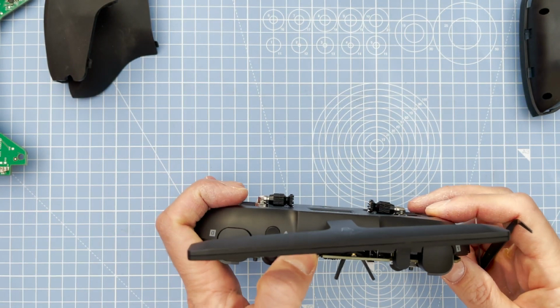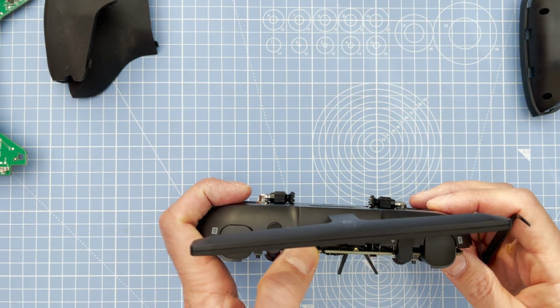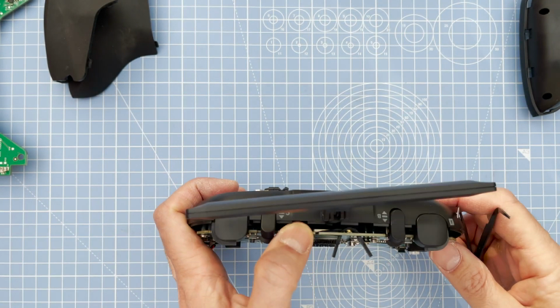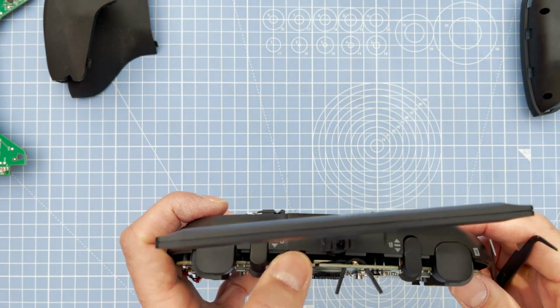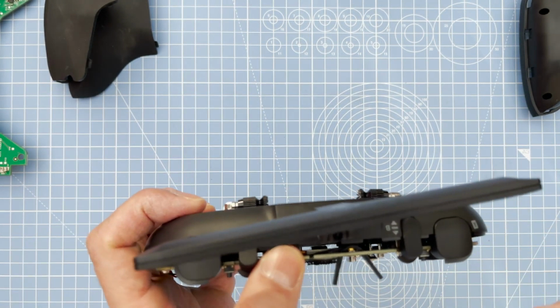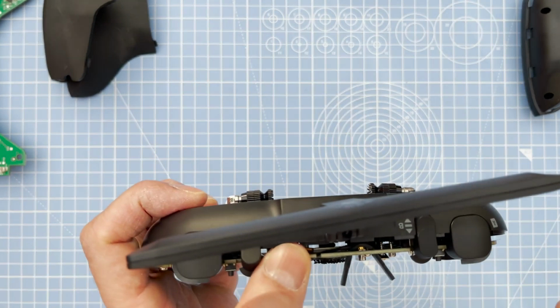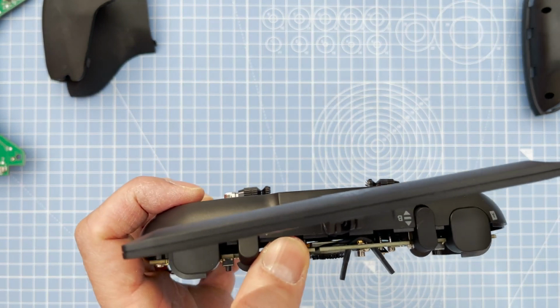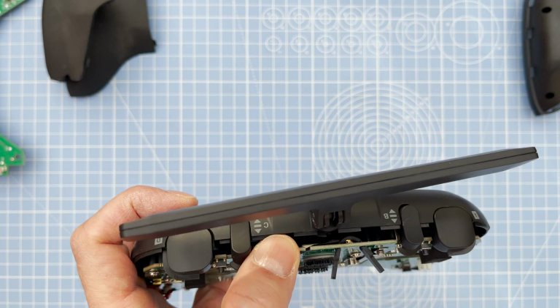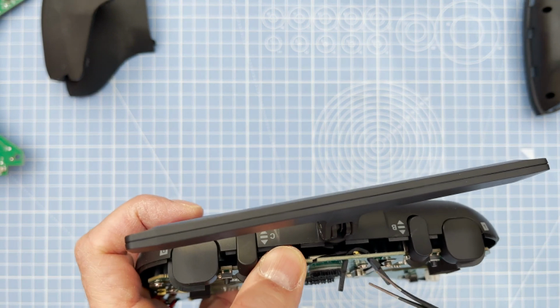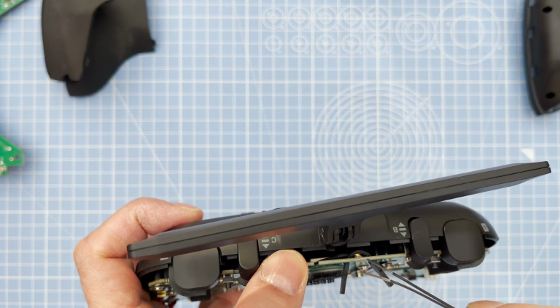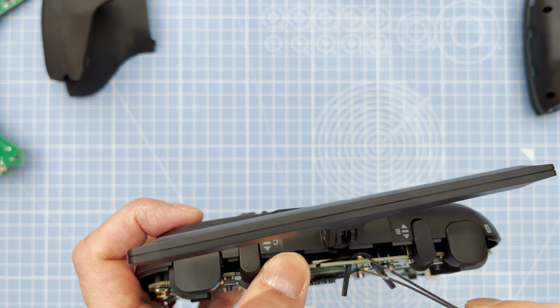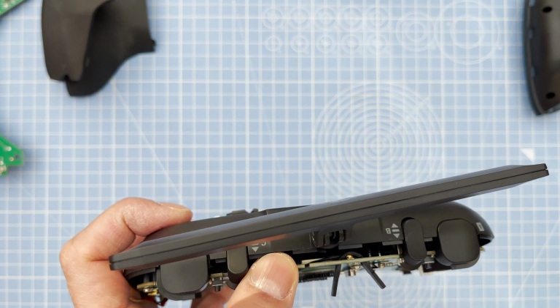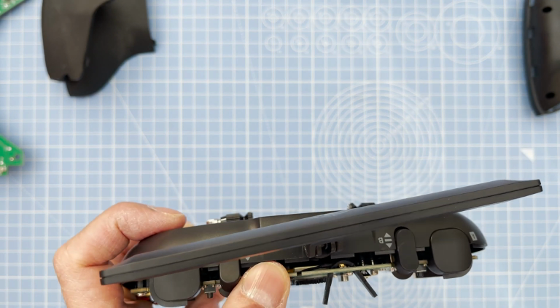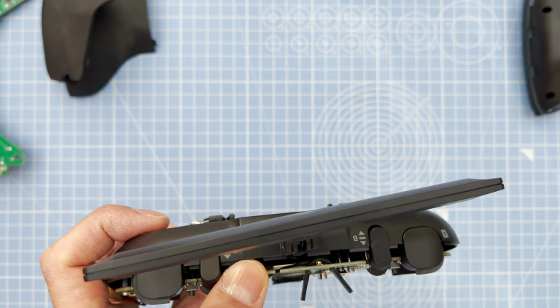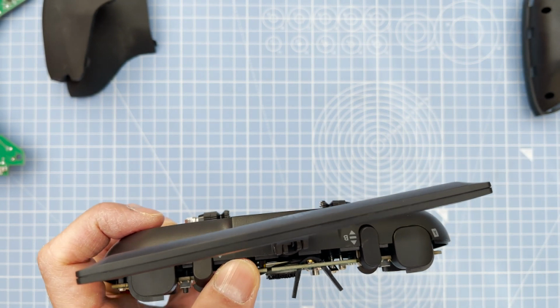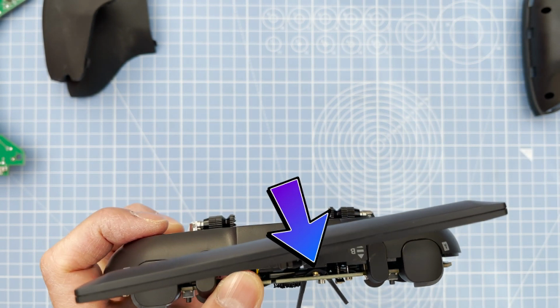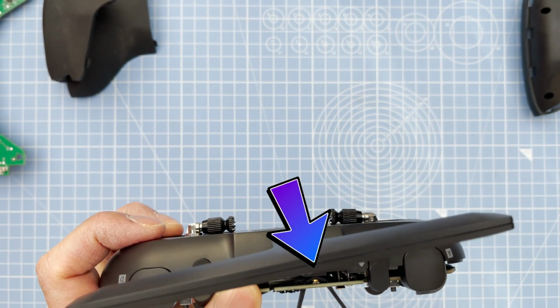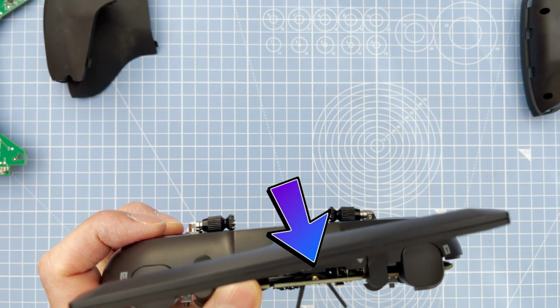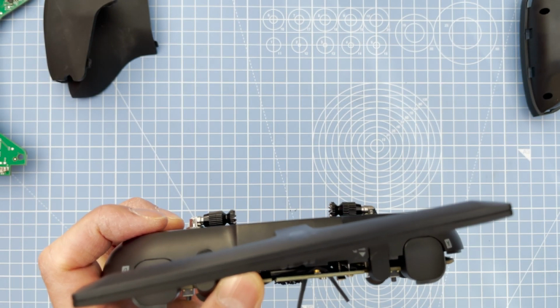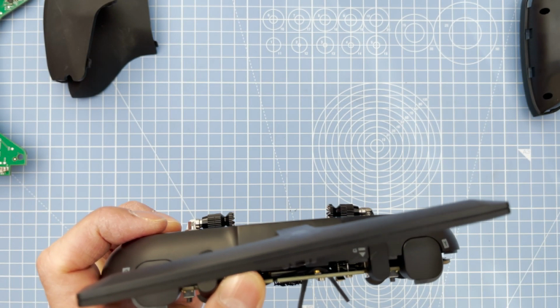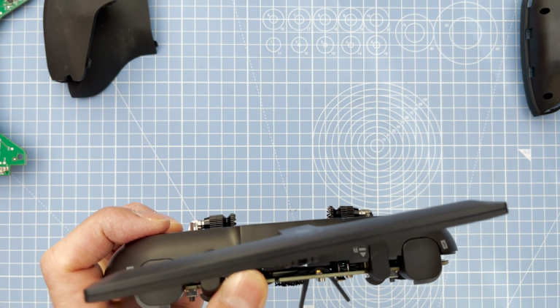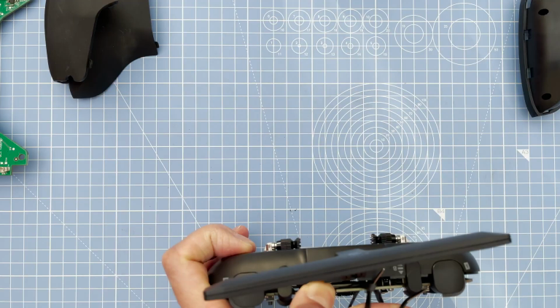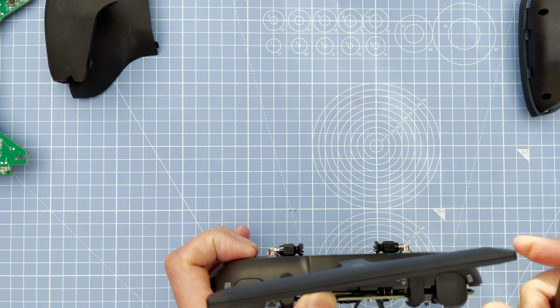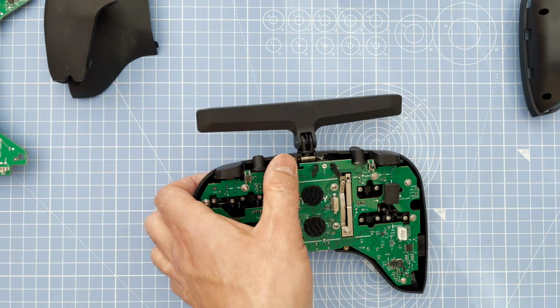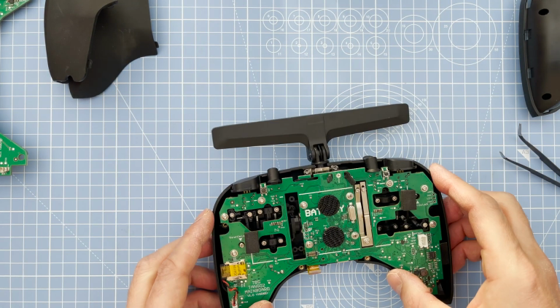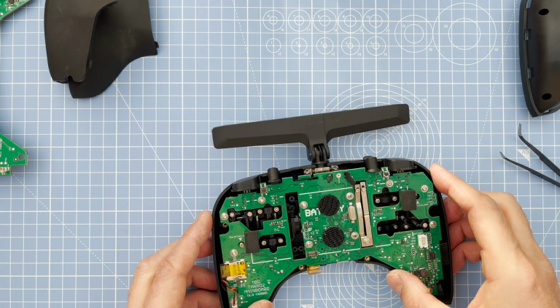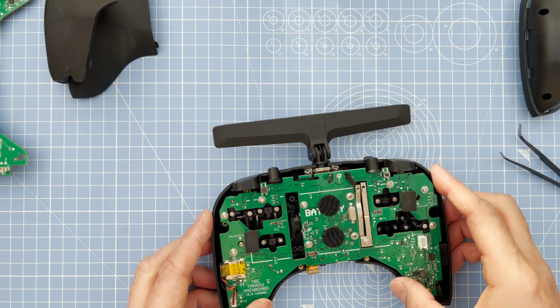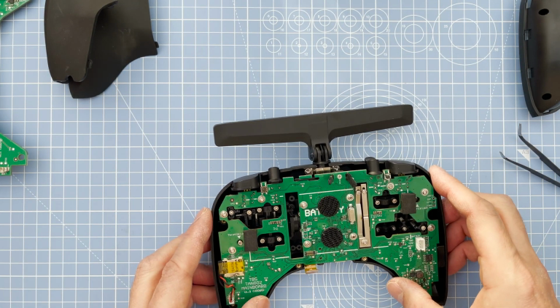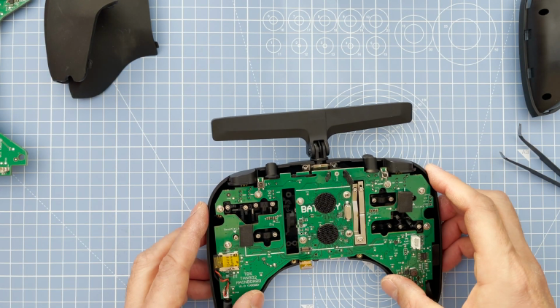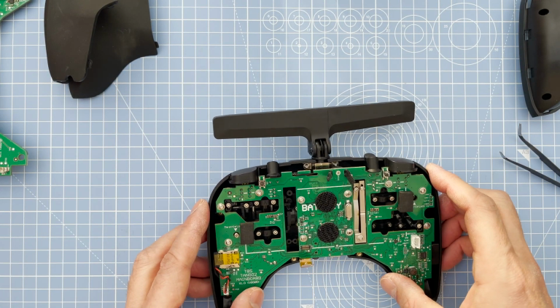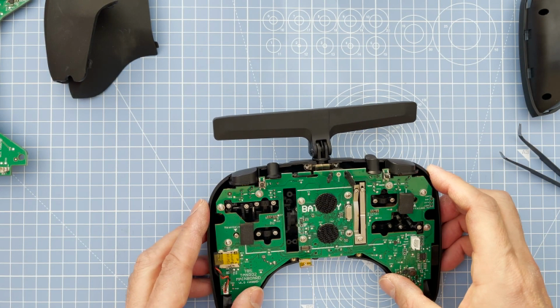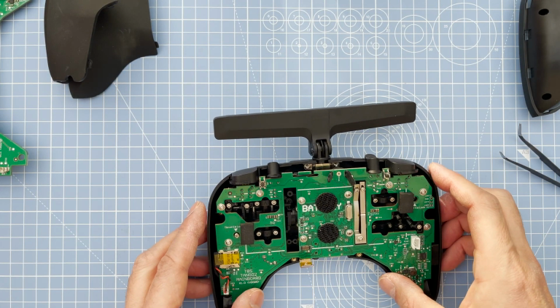Up here you can see the rubber connector which is holding the antenna wire. Before you pull off the board, make sure you've undone the antenna and the cable.